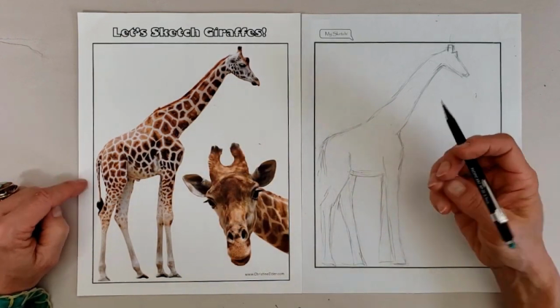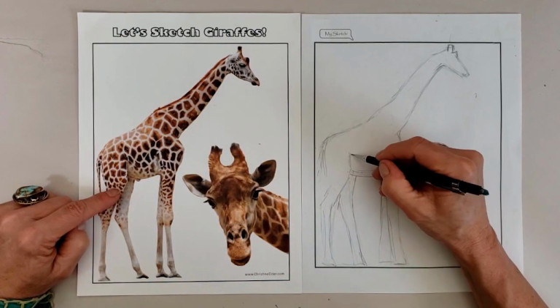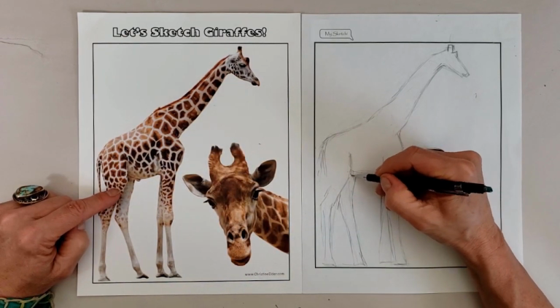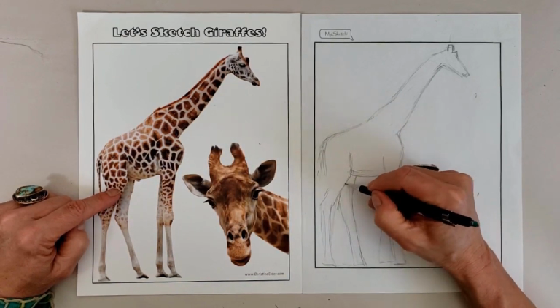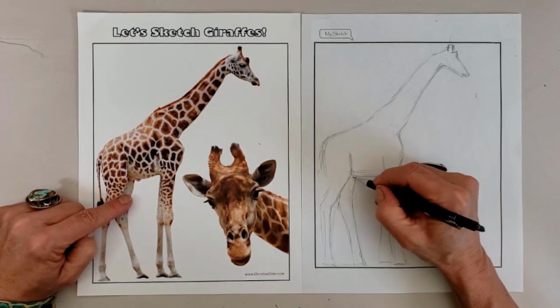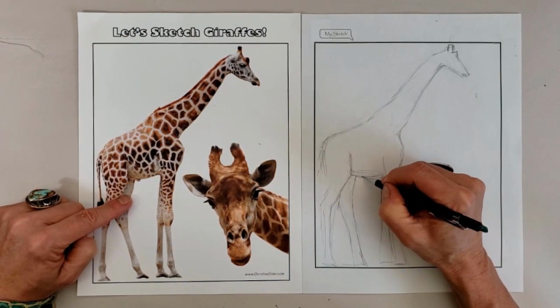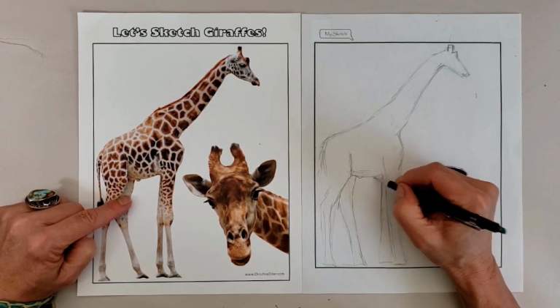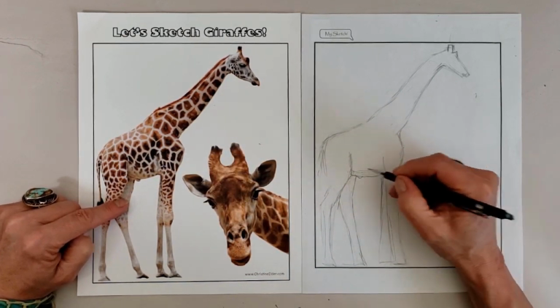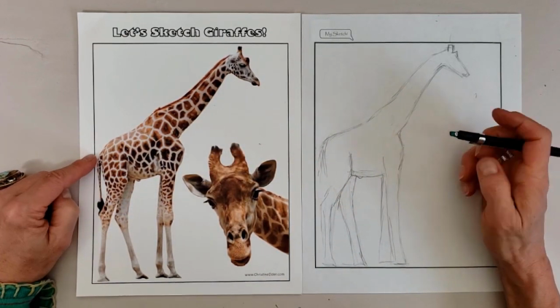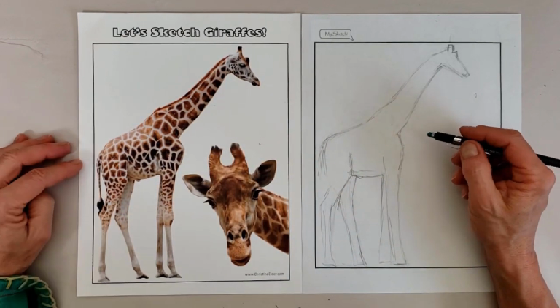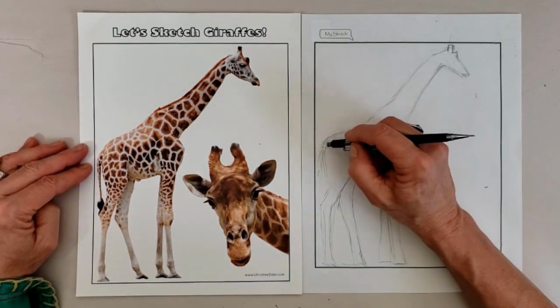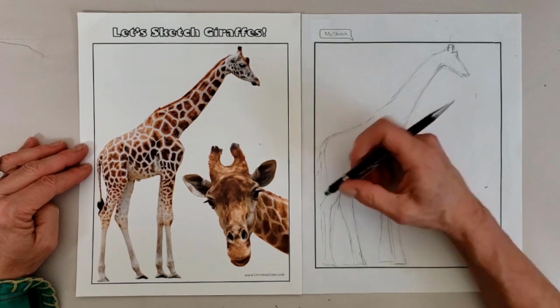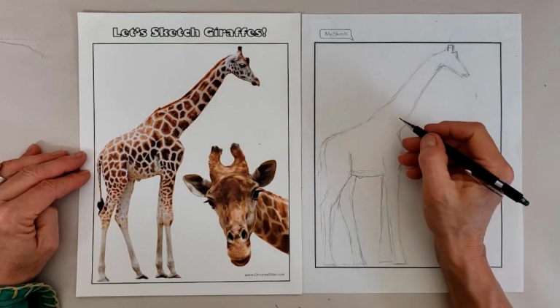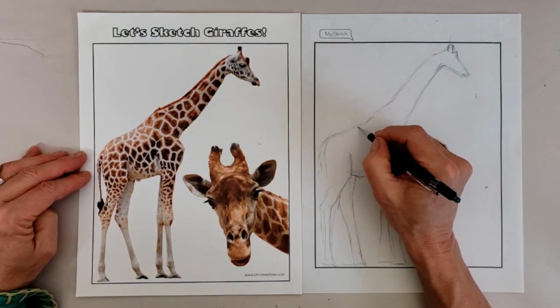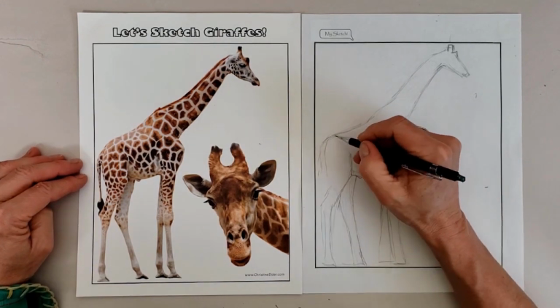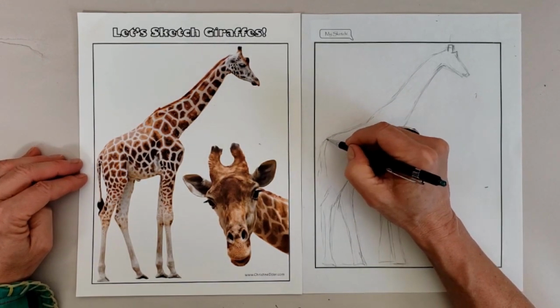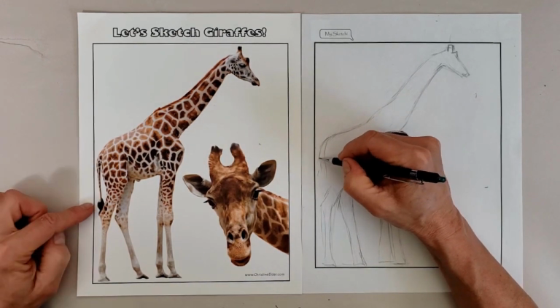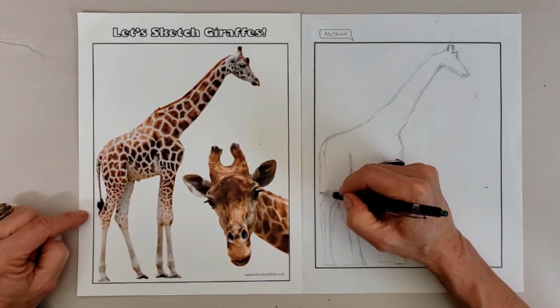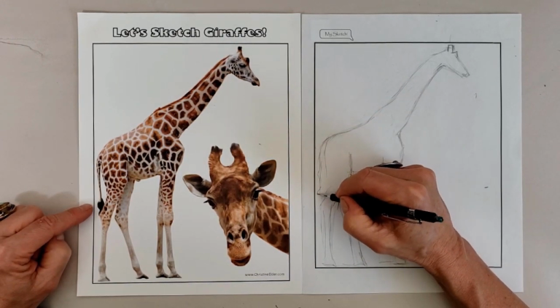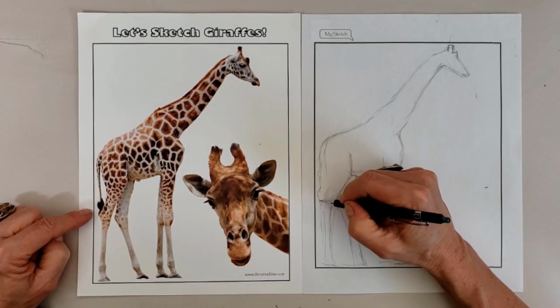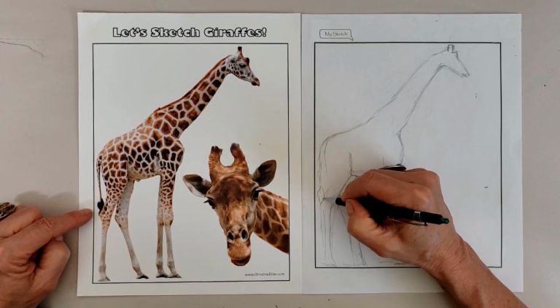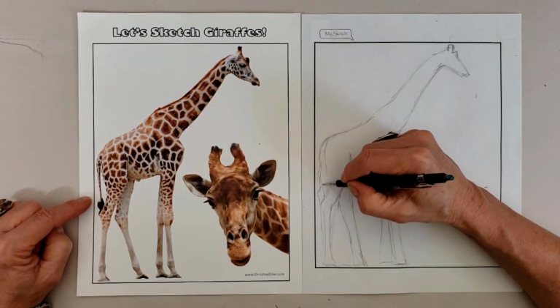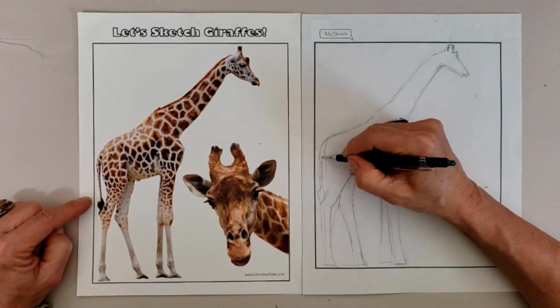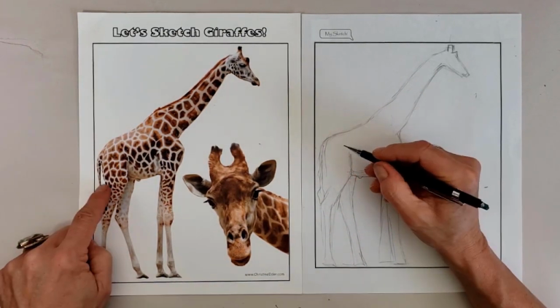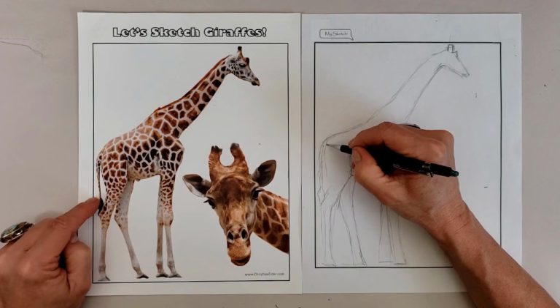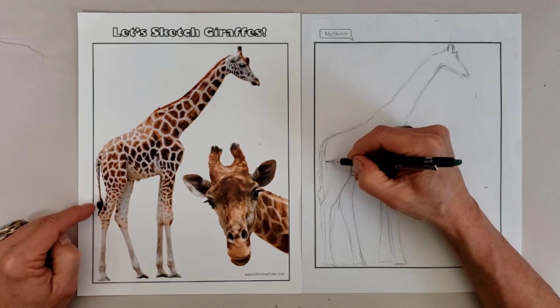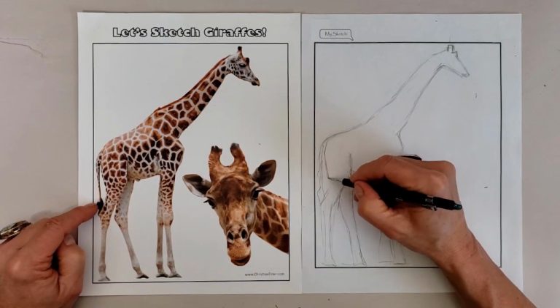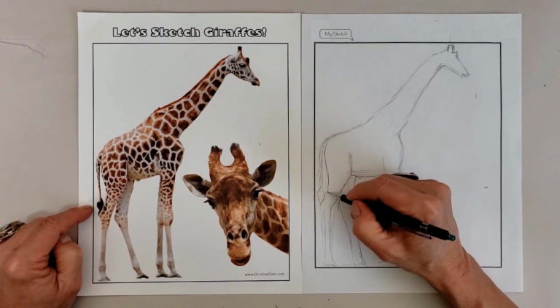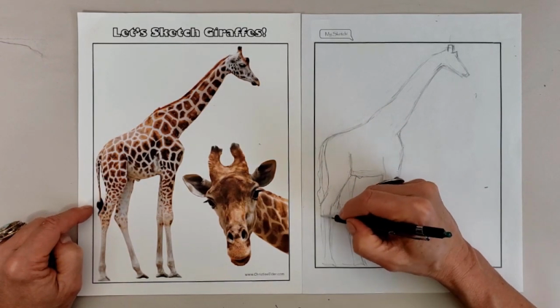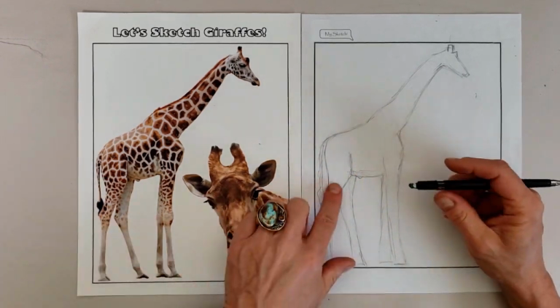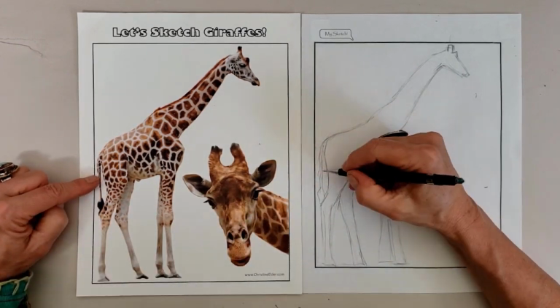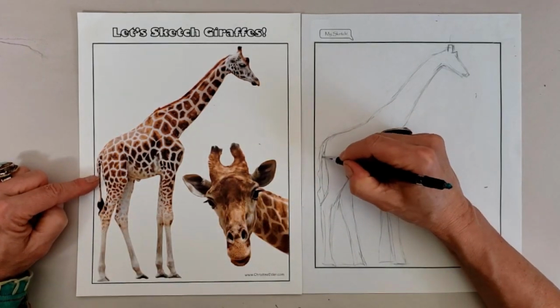A giraffe's front legs are longer than their rear legs, so in order to drink, a giraffe must splay its legs out because even though their necks appear very long, they still aren't long enough to reach the ground.